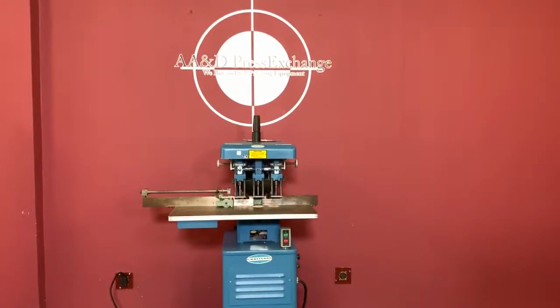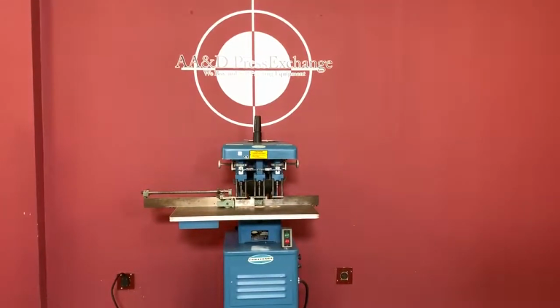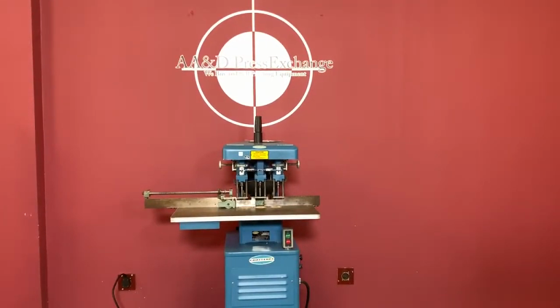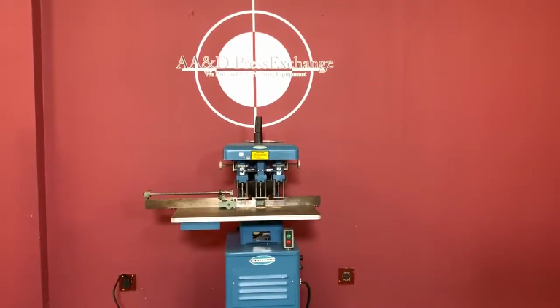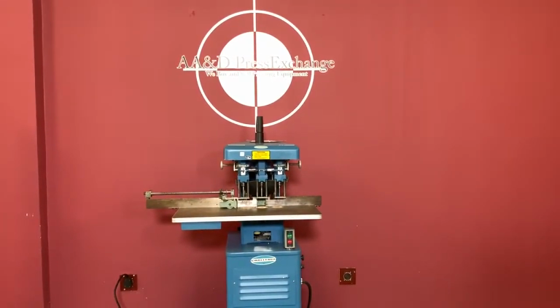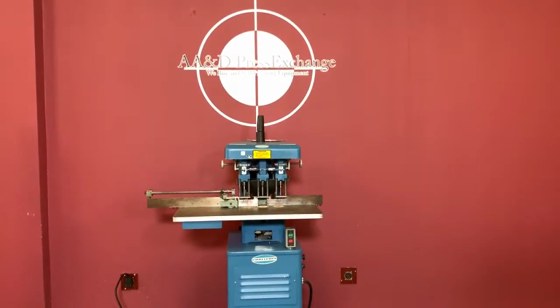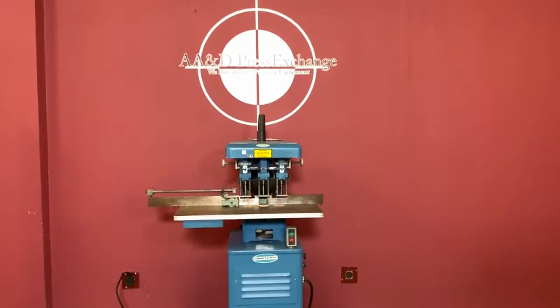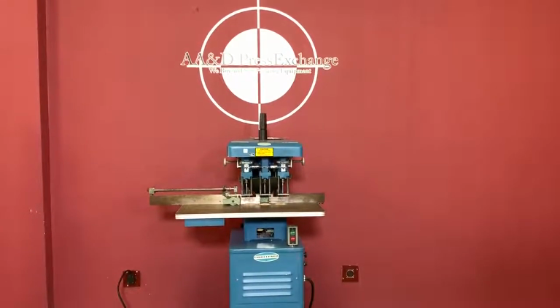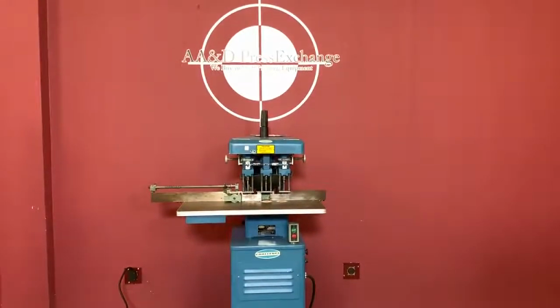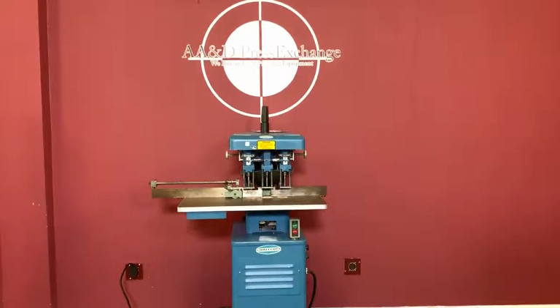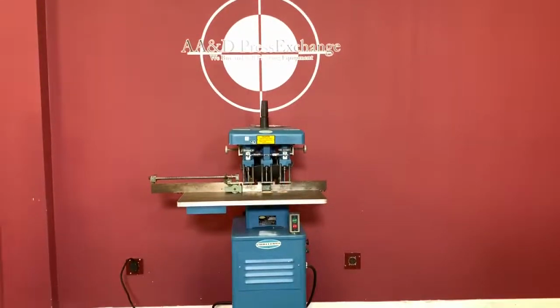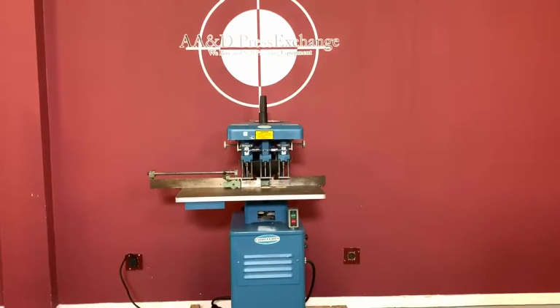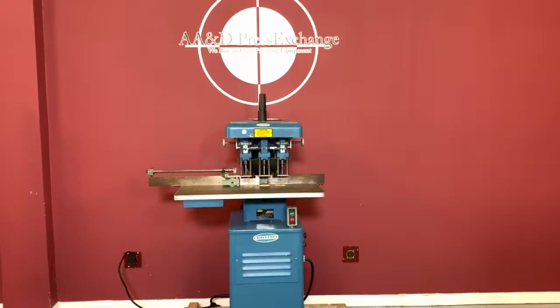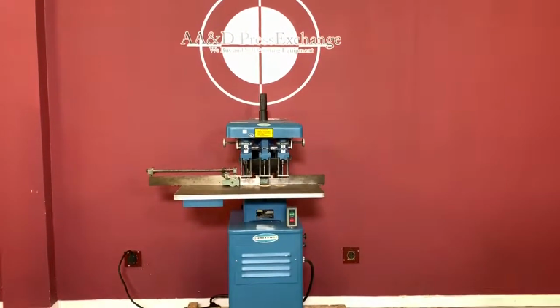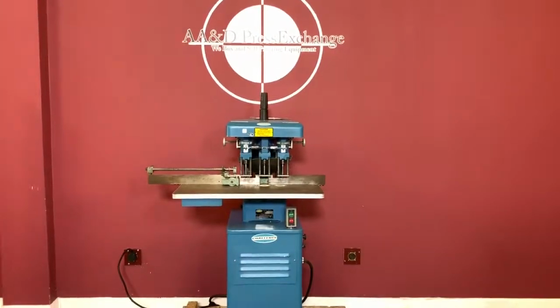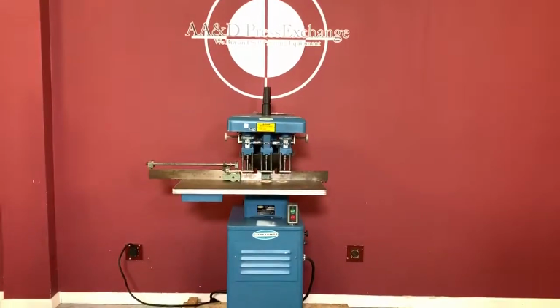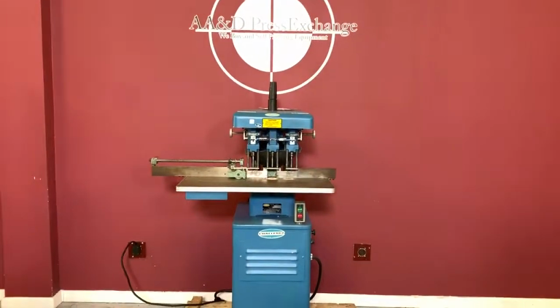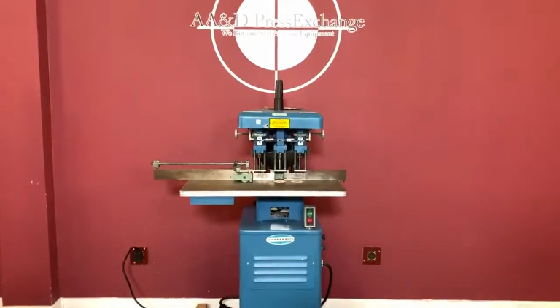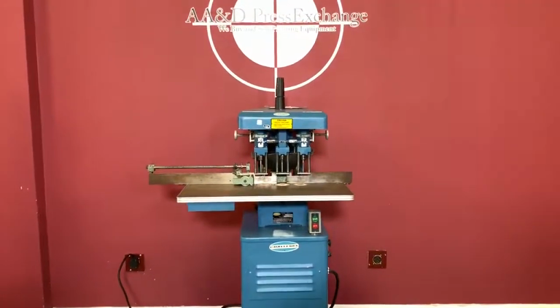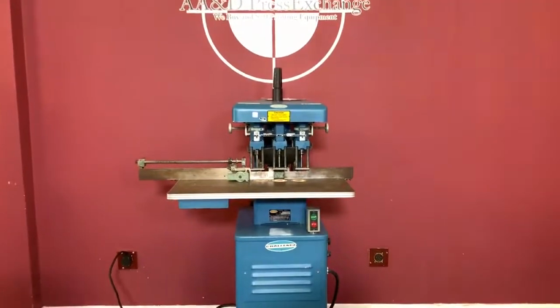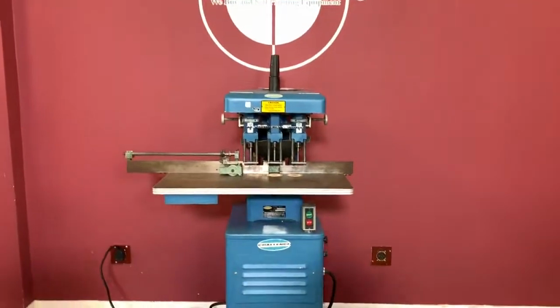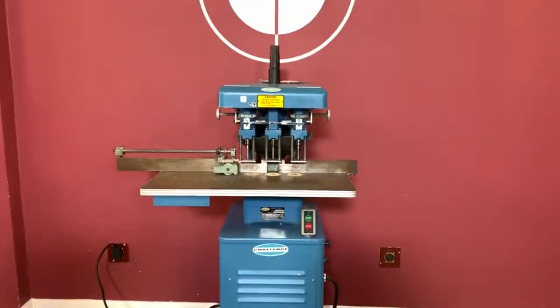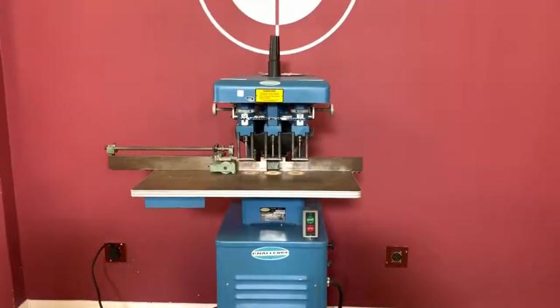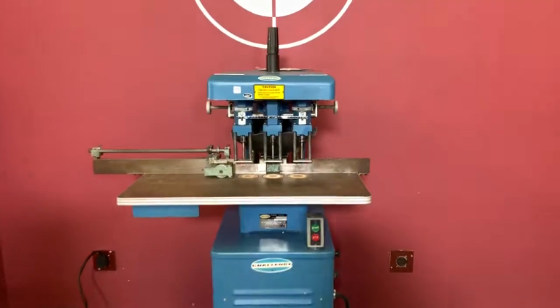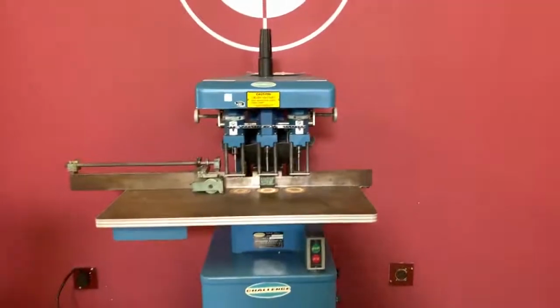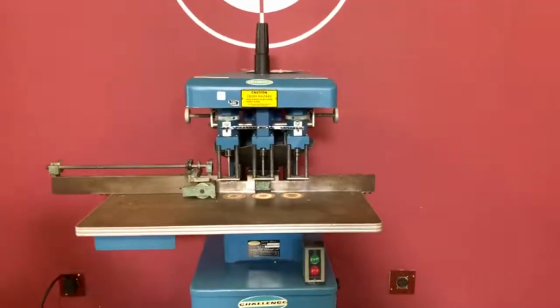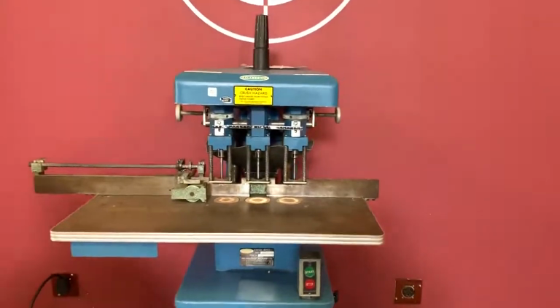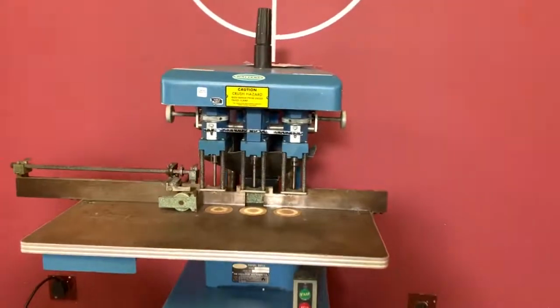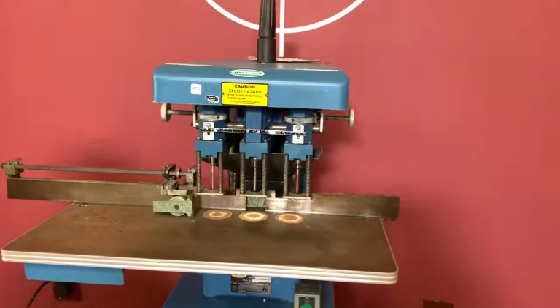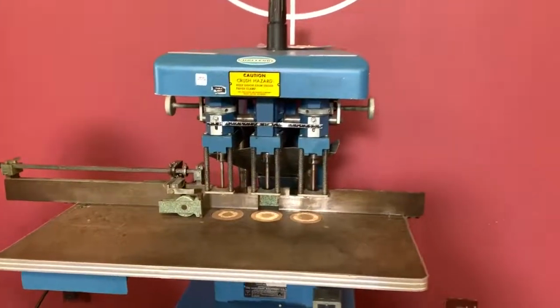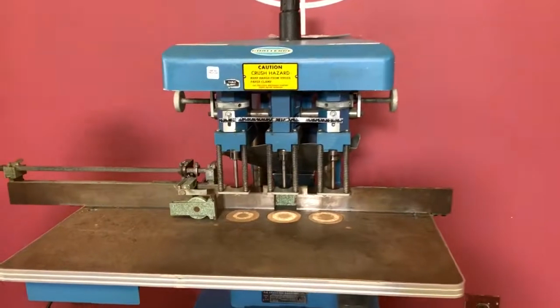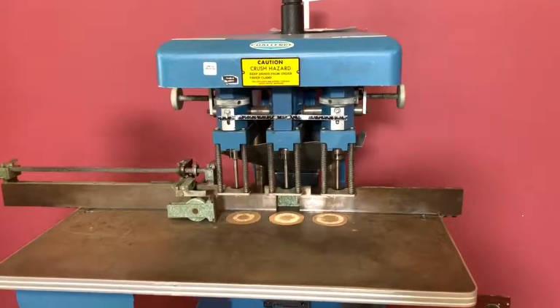Up for auction is a Challenge three-hole hydraulic paper drill. It's gone through minimal inspection, but we are going to show you that it is operating.